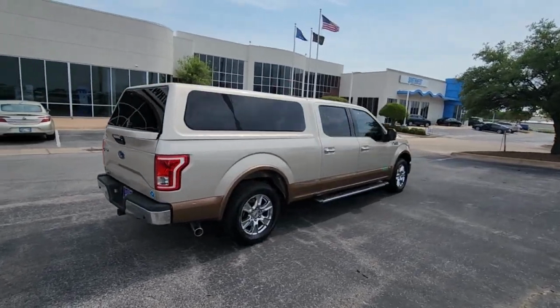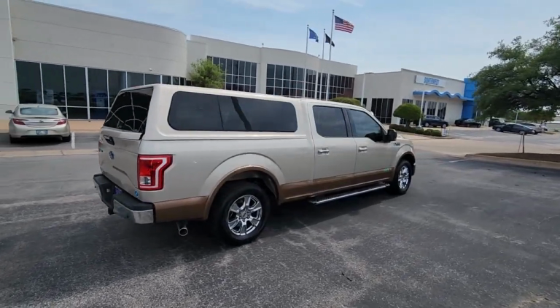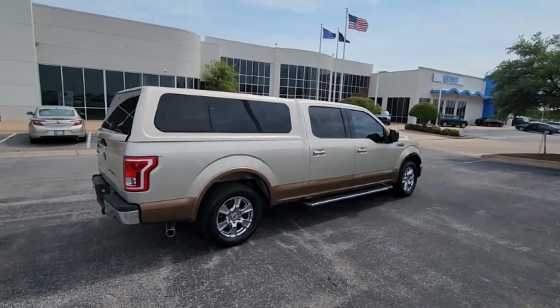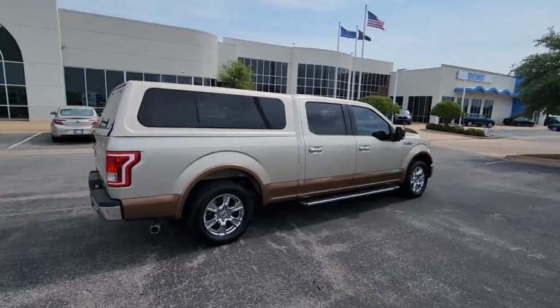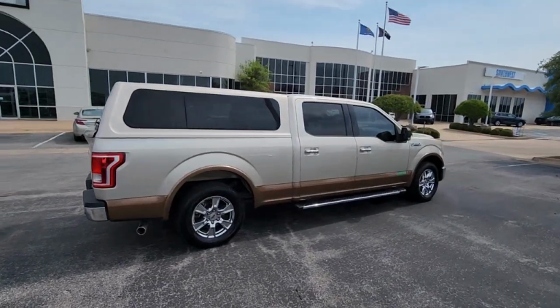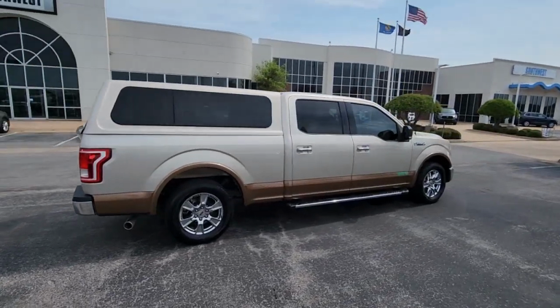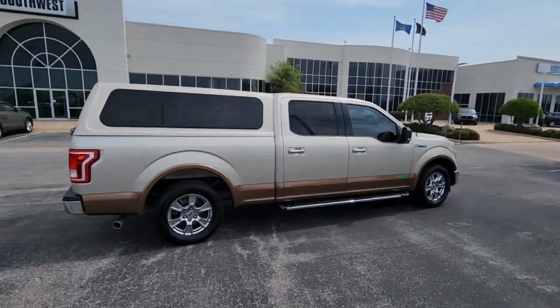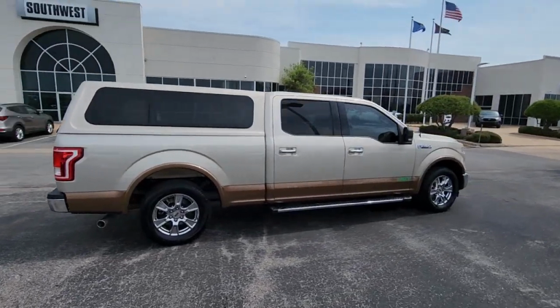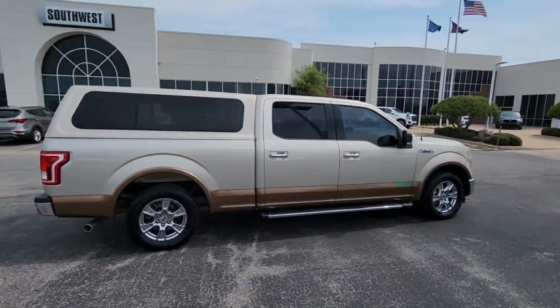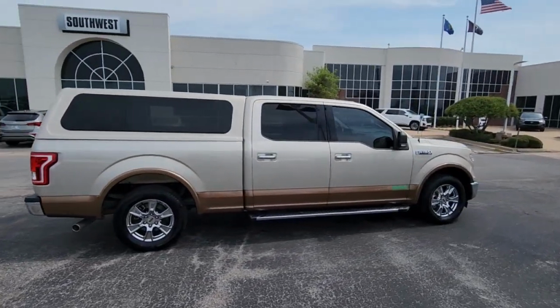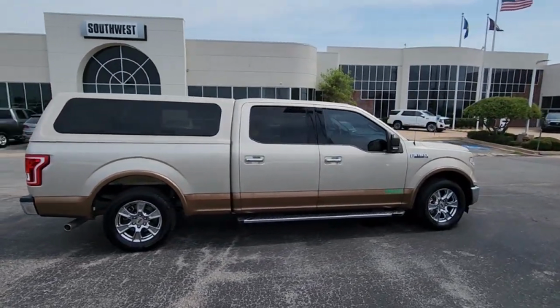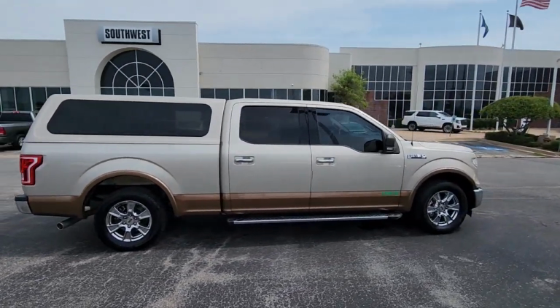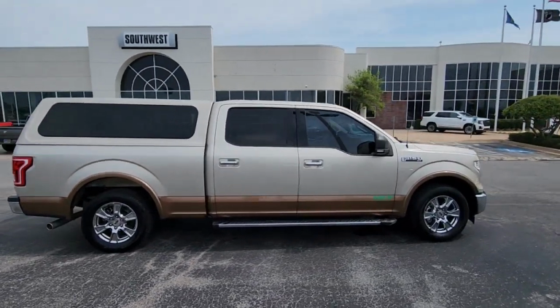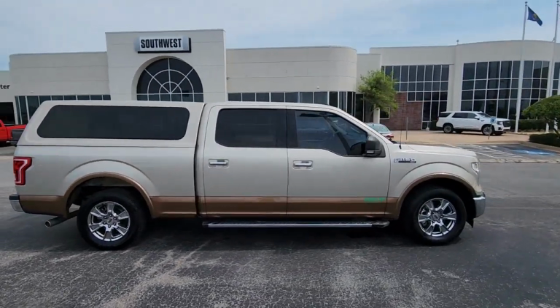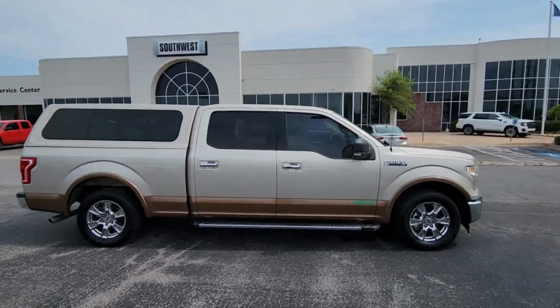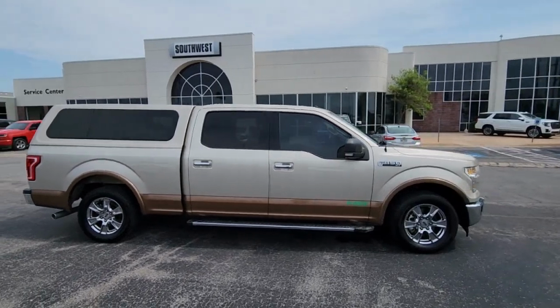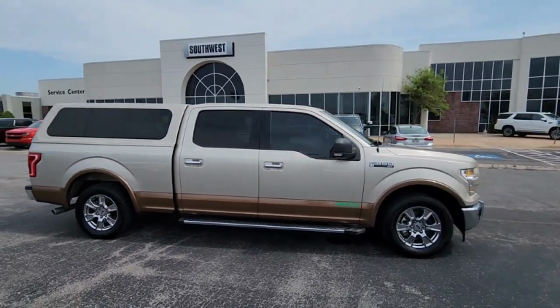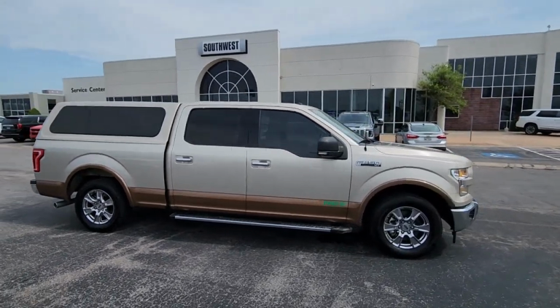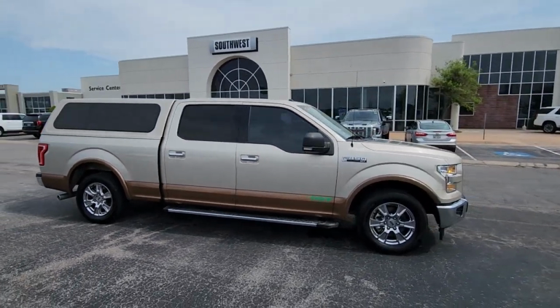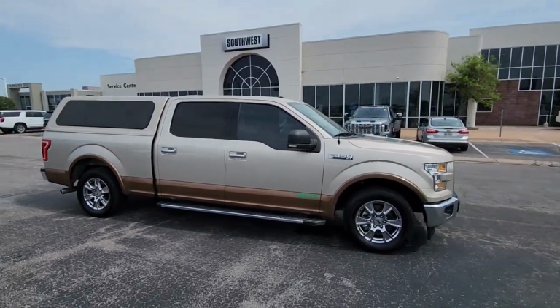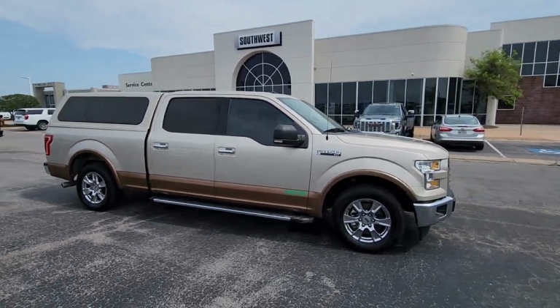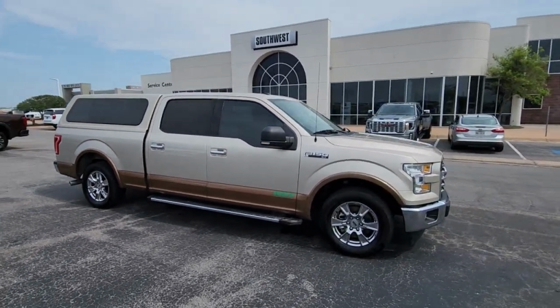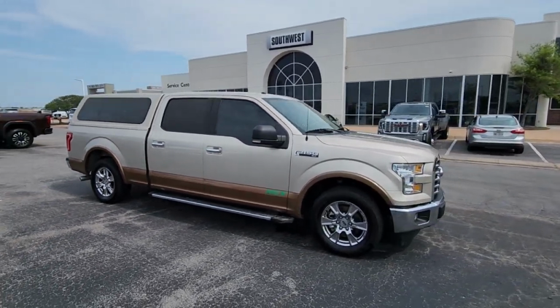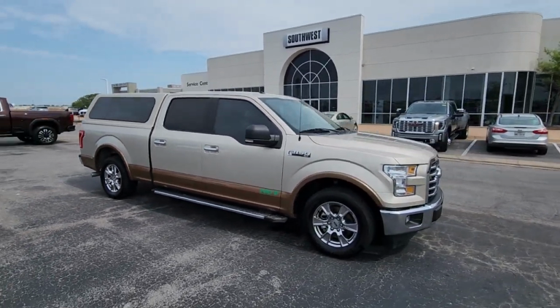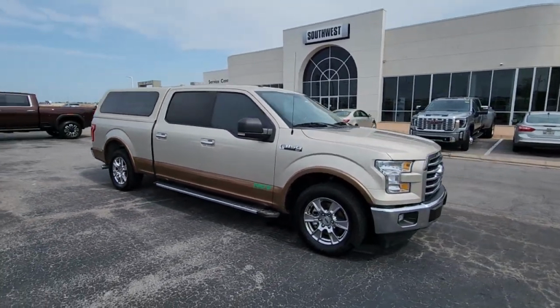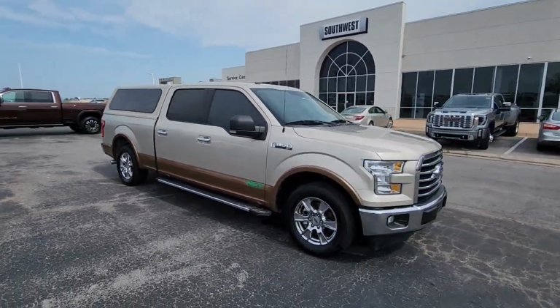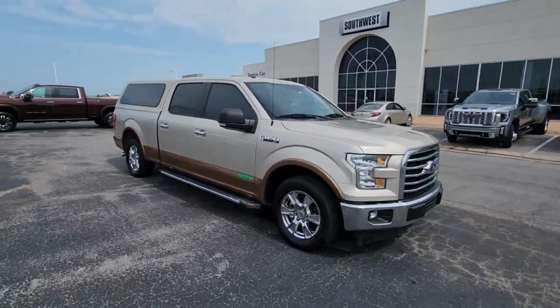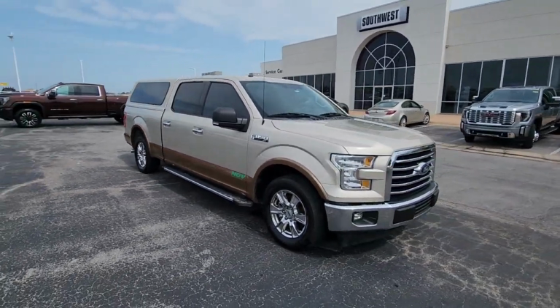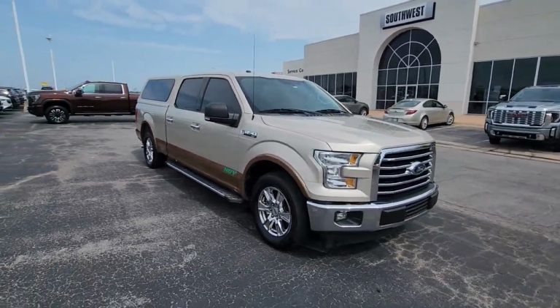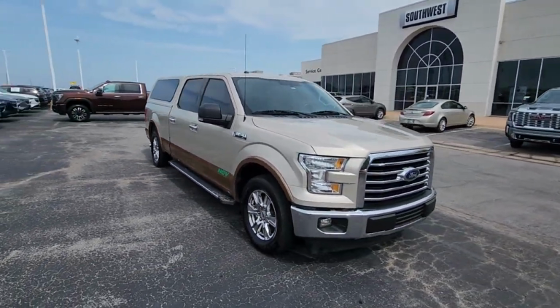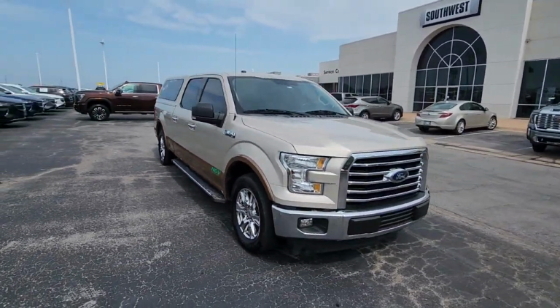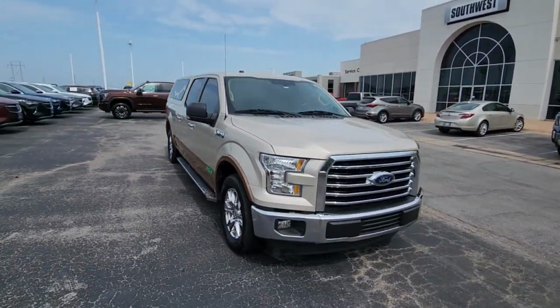Enjoy a new level of ease and confidence whether at work or play when you're in this F-150. Available features let you customize its hard-working bed.